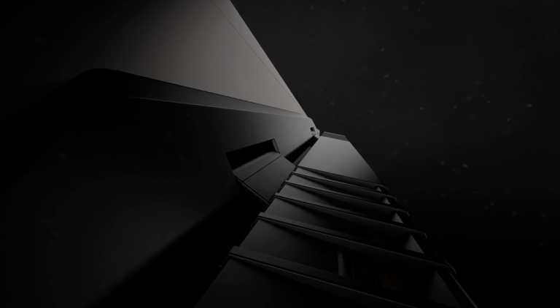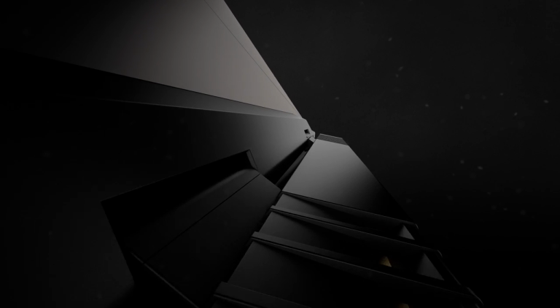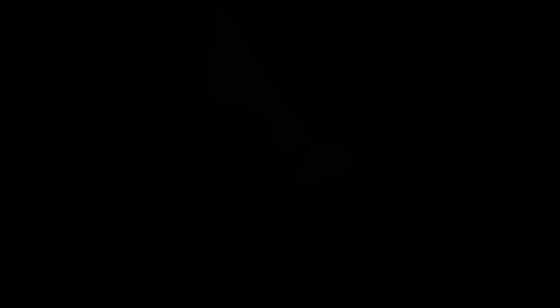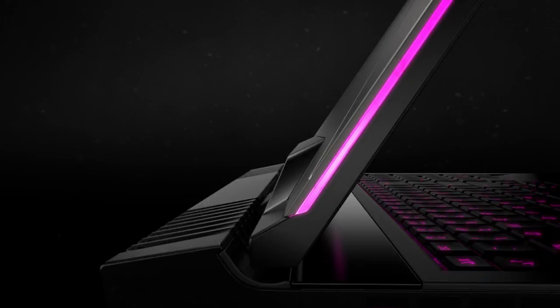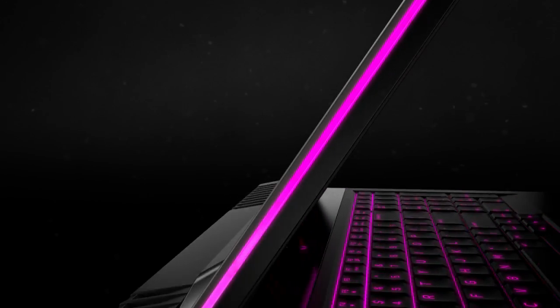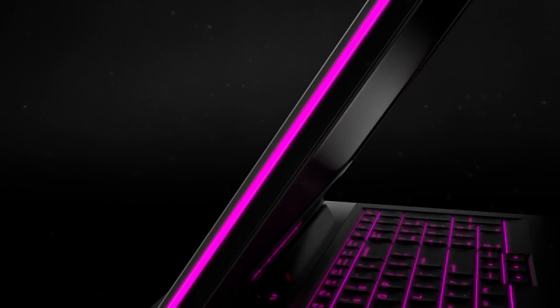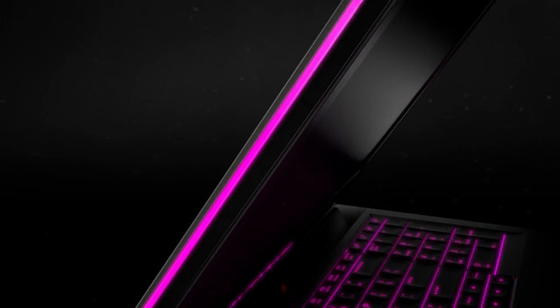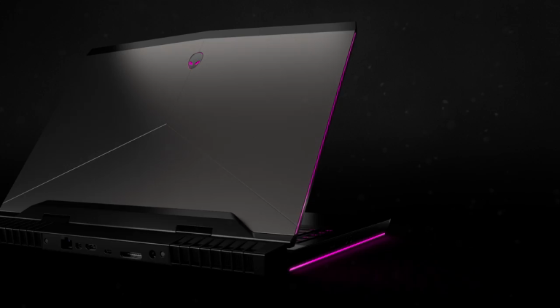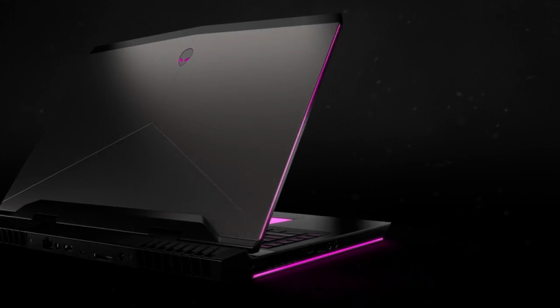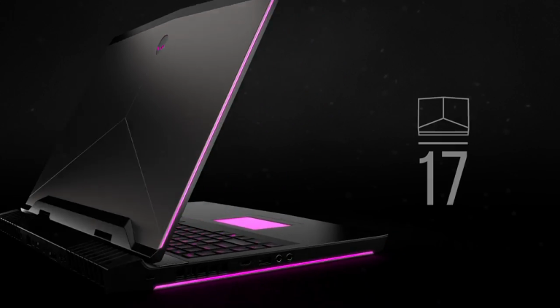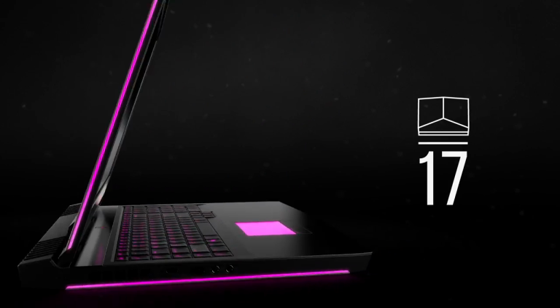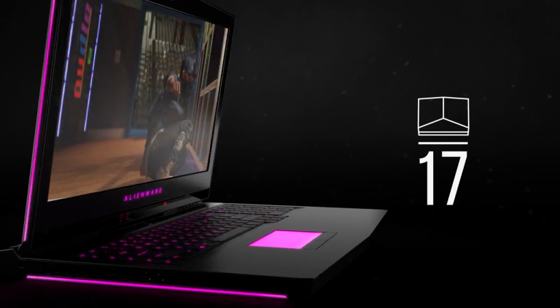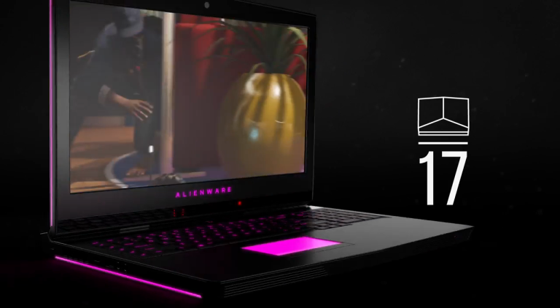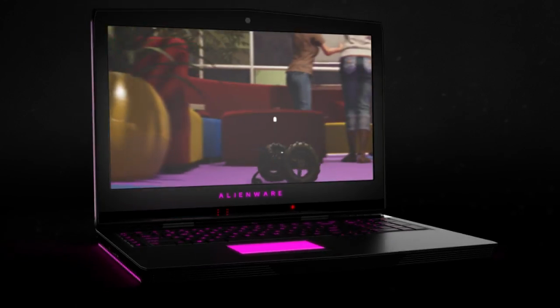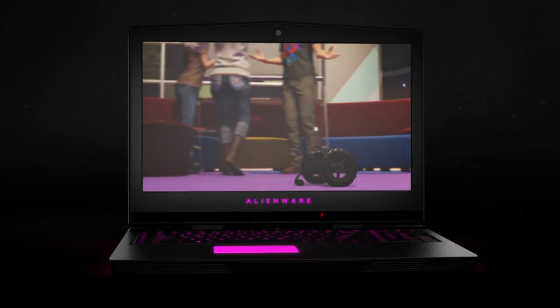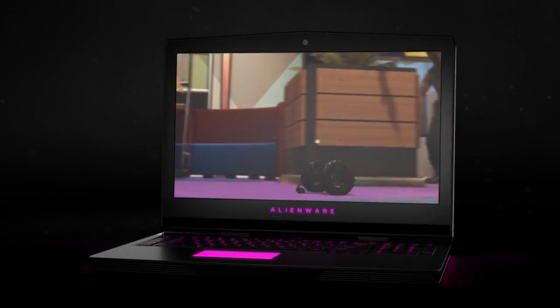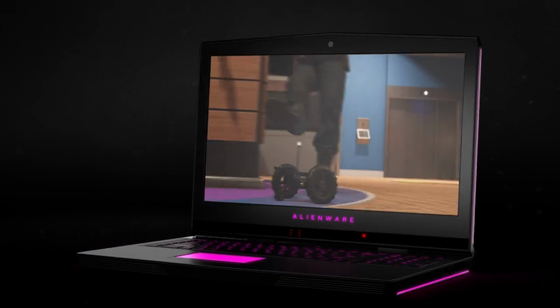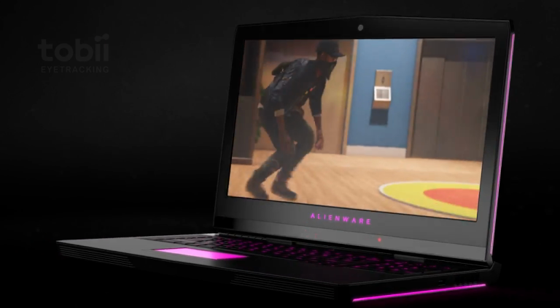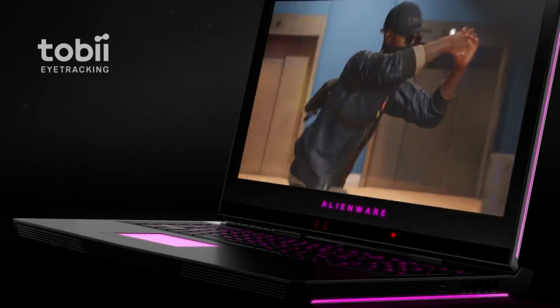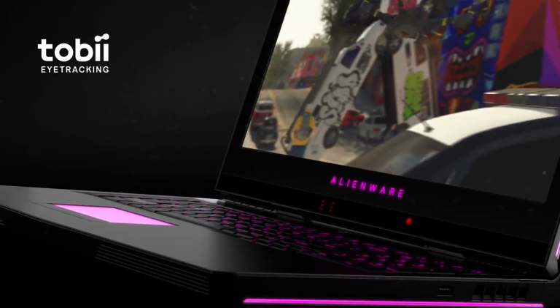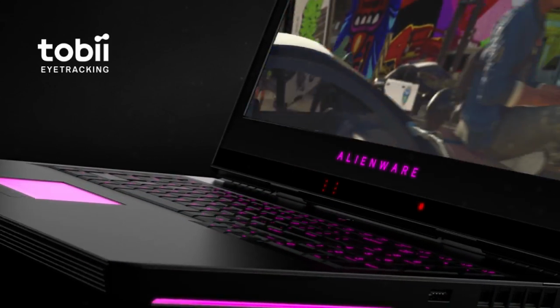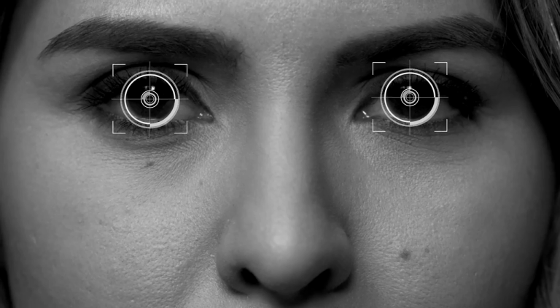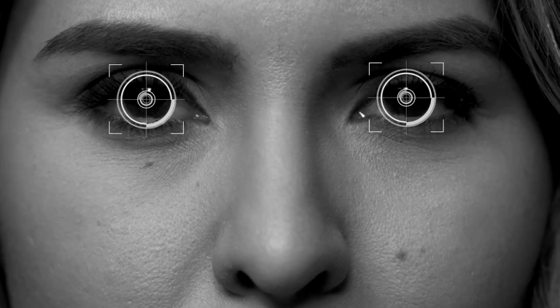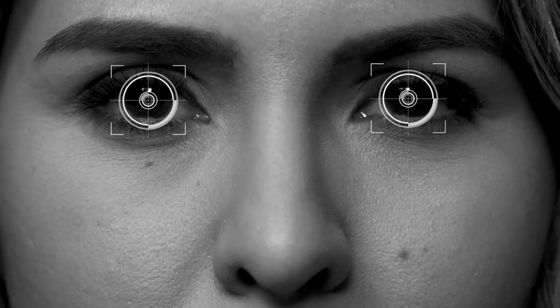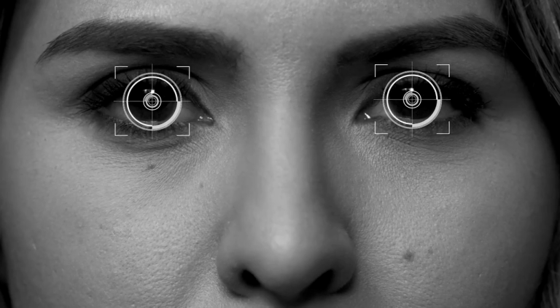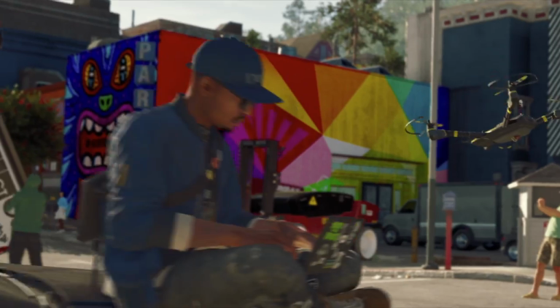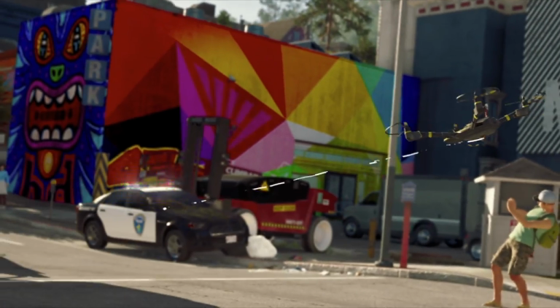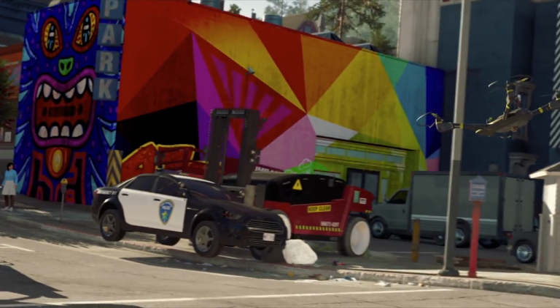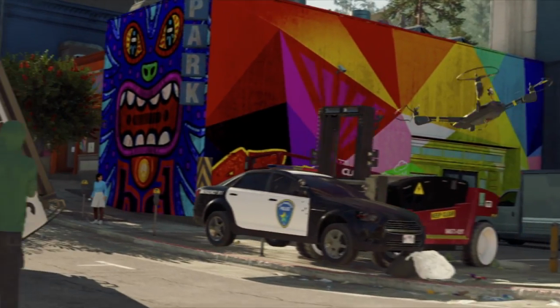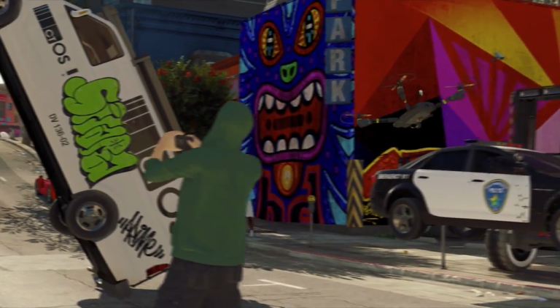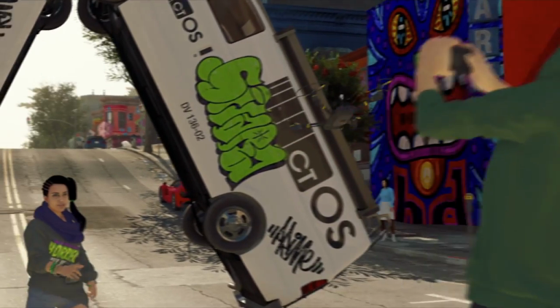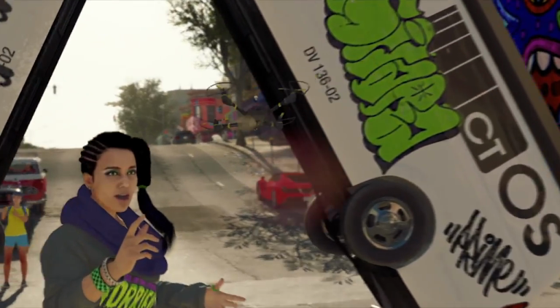The Alienware 17 is an epic gaming laptop with dynamic reflexes. Designed with incredible new features for gameplay so visceral, you'll have to decide how deep you're willing to go. With Tobii Eye Tracking, you can take aim with your eyes, unlocking reflexes for a host of gaming functions.